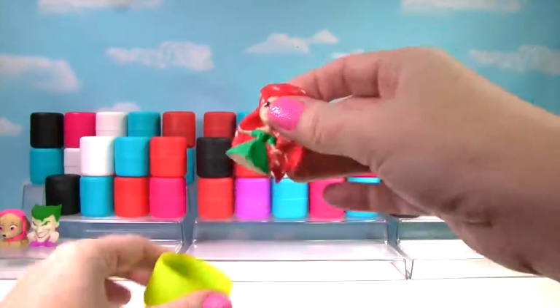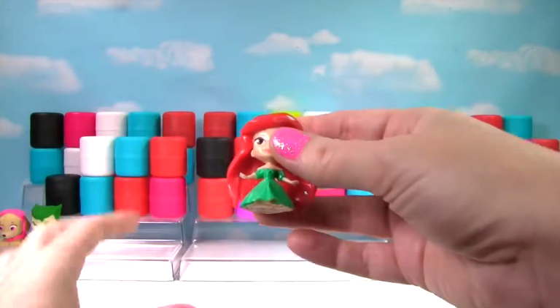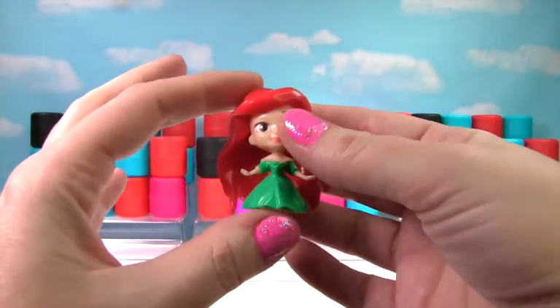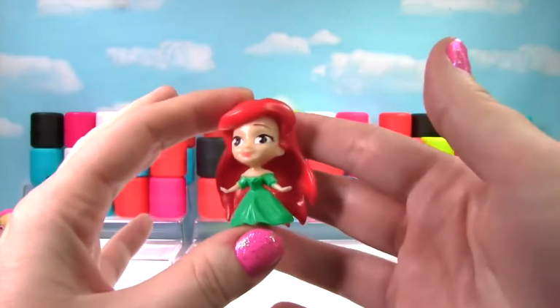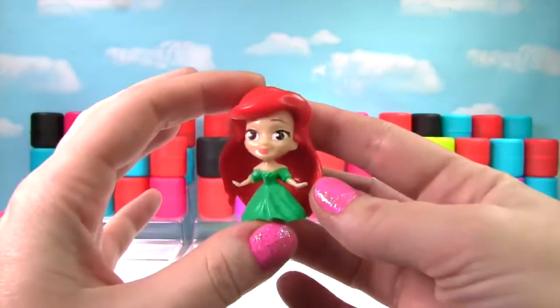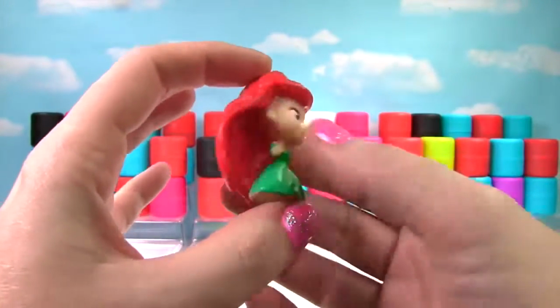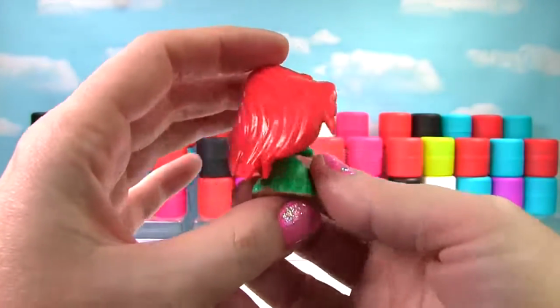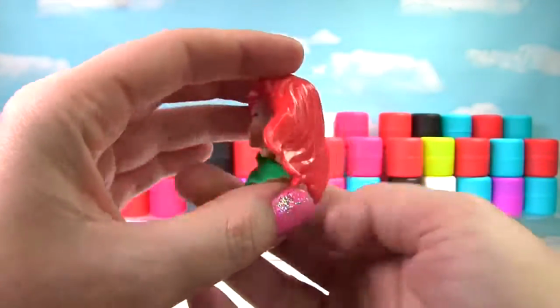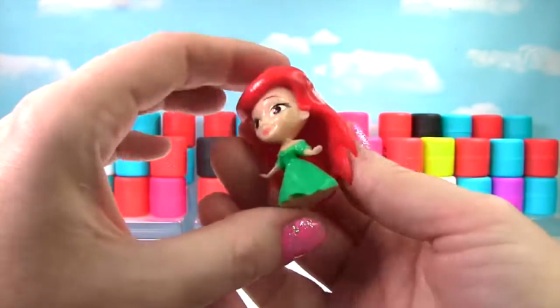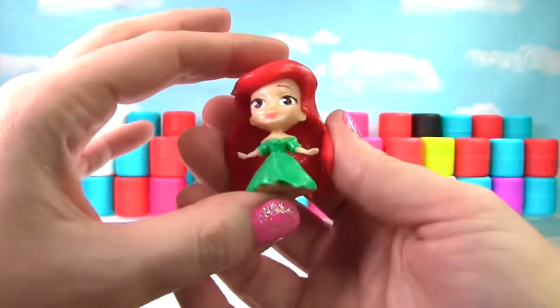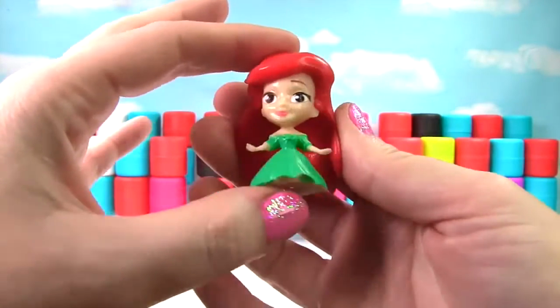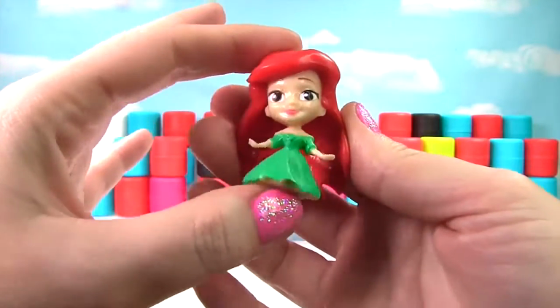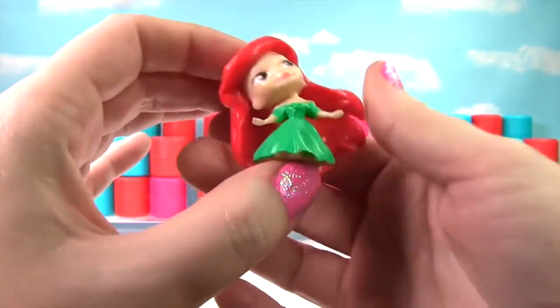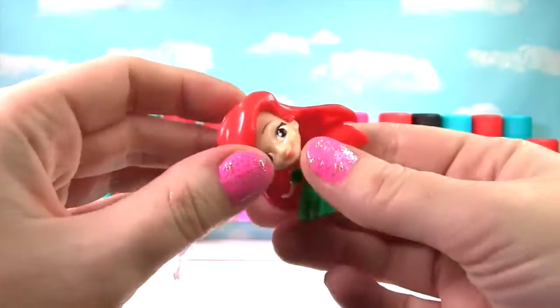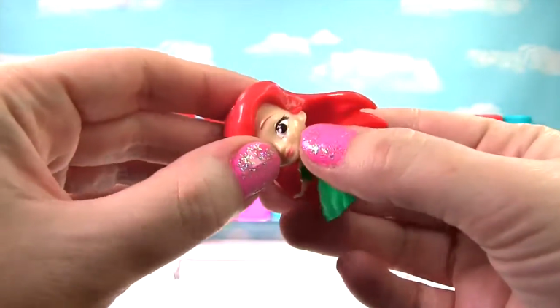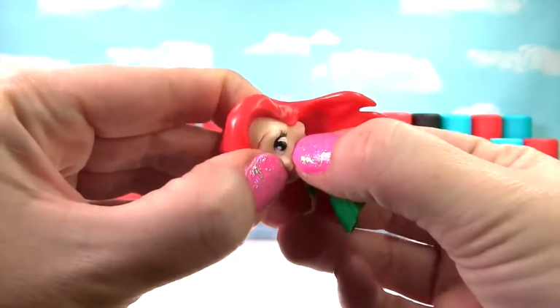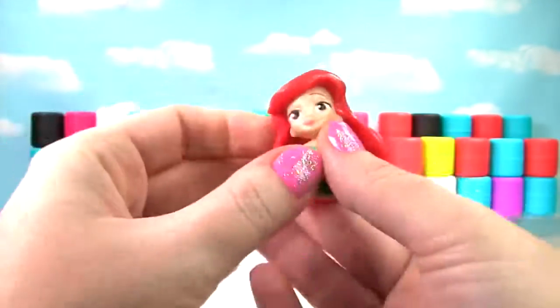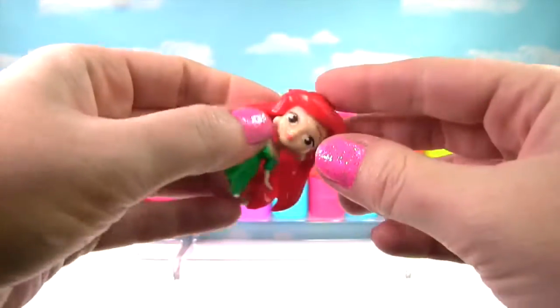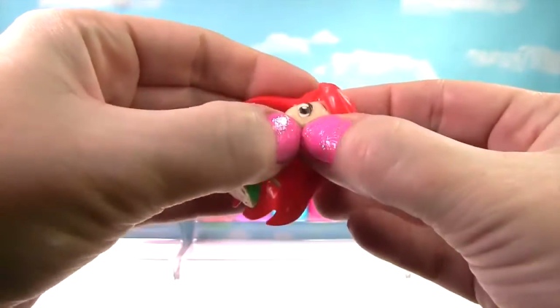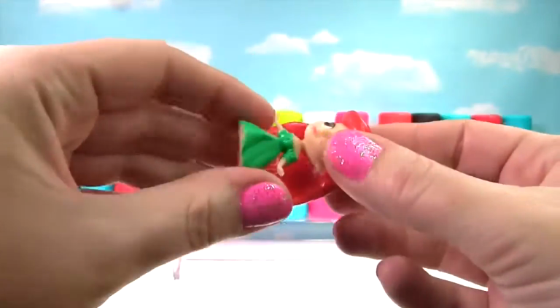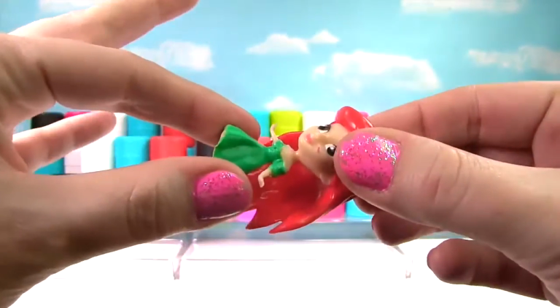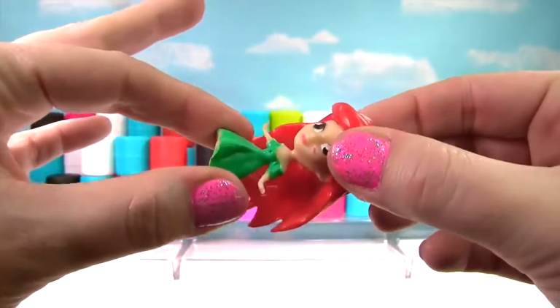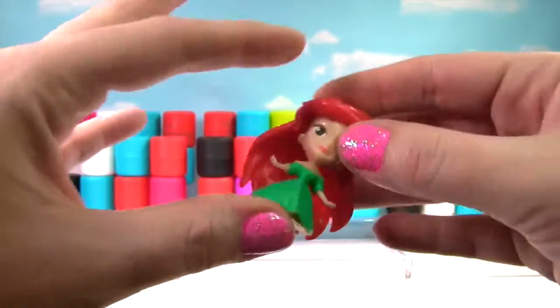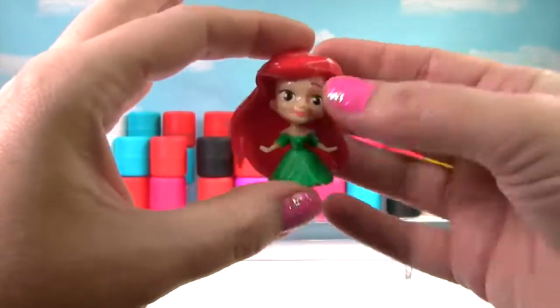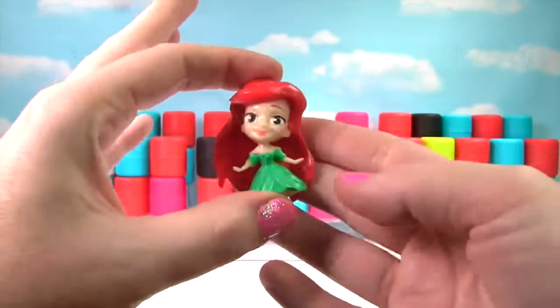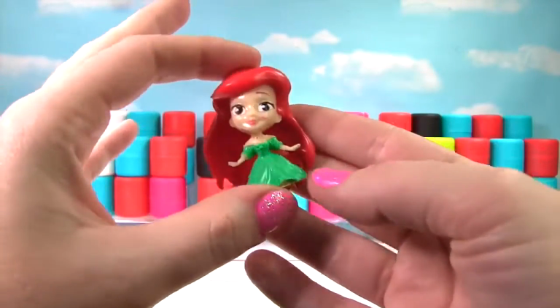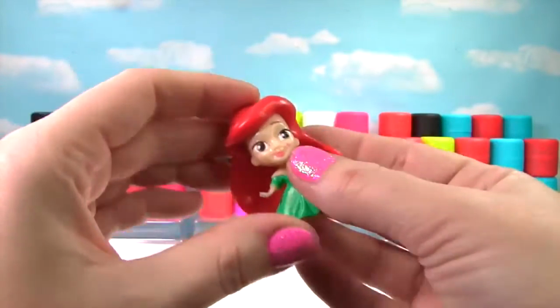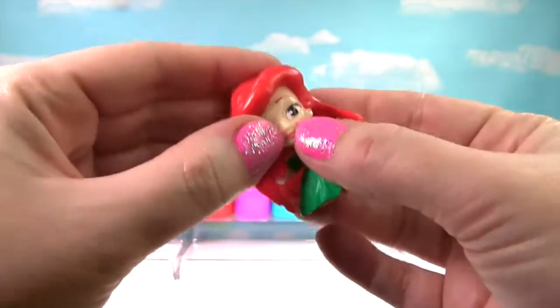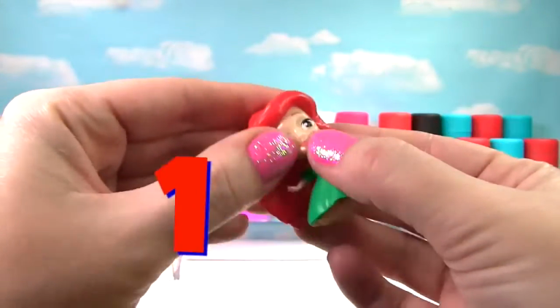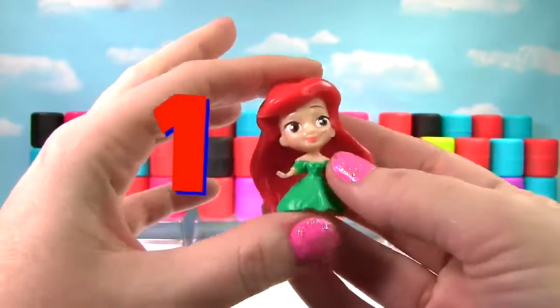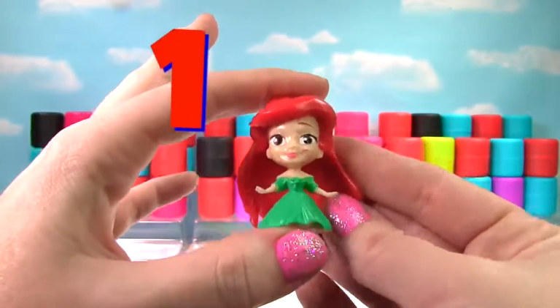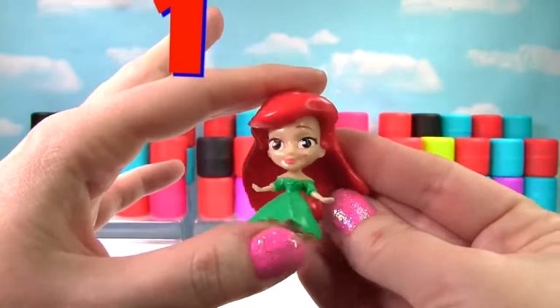It's Ariel from The Little Mermaid! This little princess is not very squishy and she's not very stretchy, so she just gets a 1 on the Squish Meter!